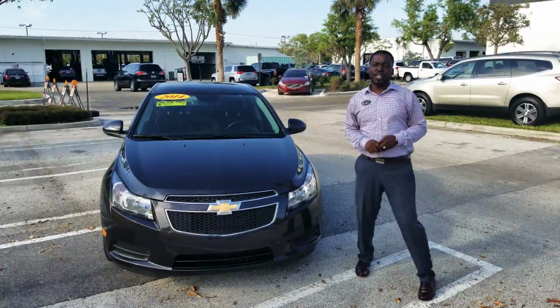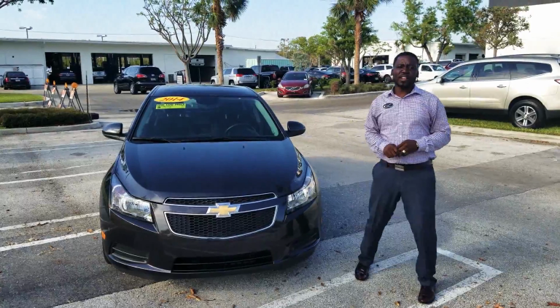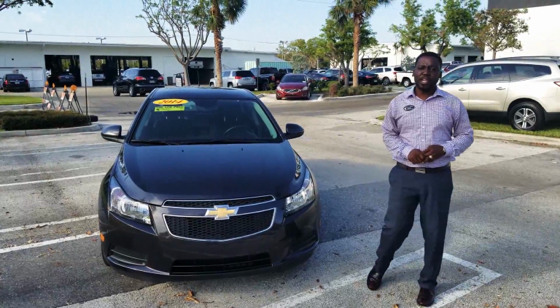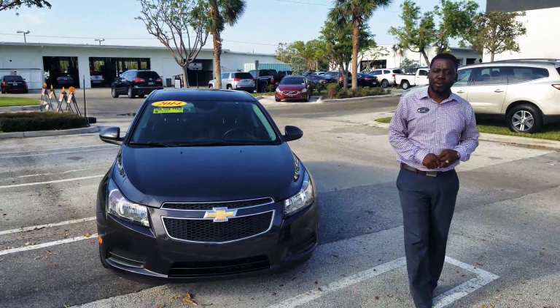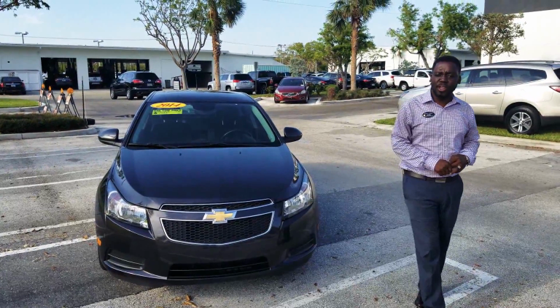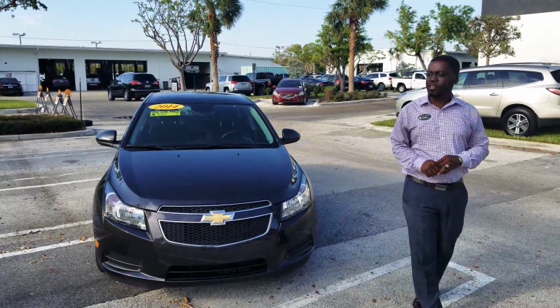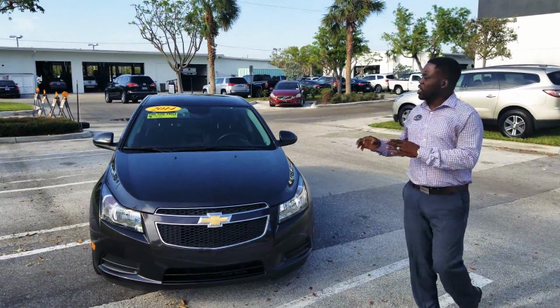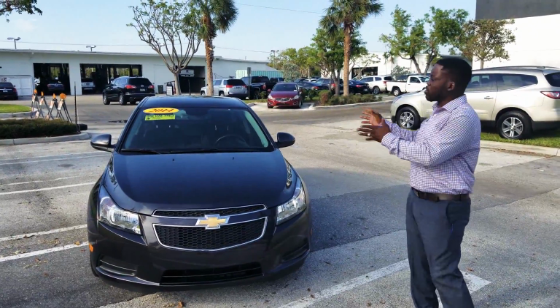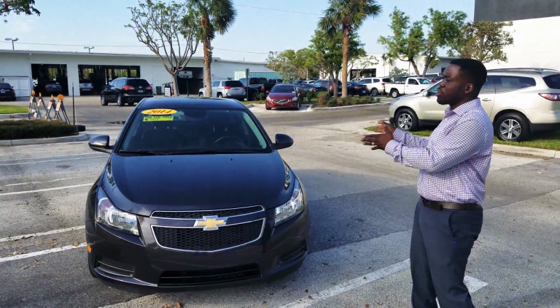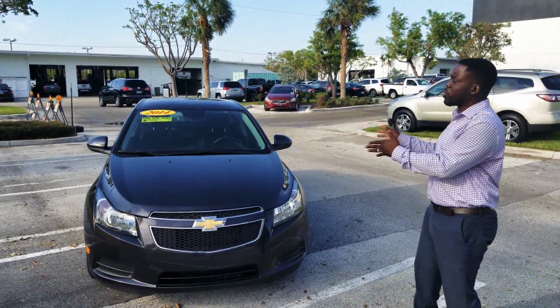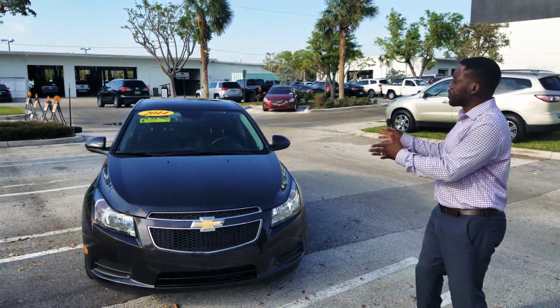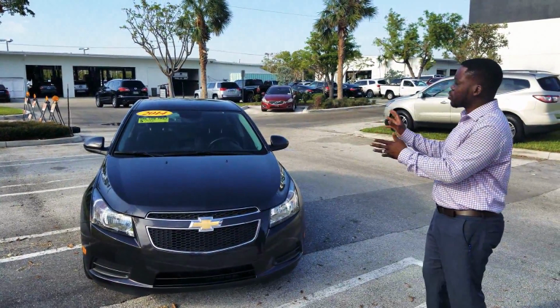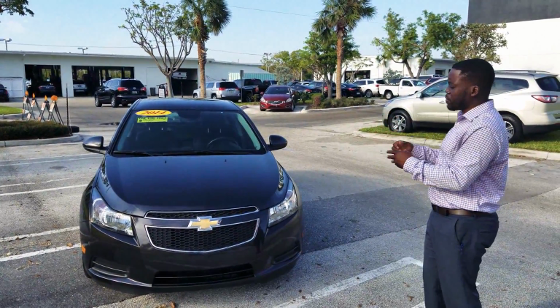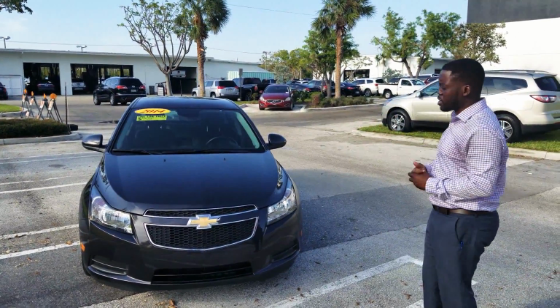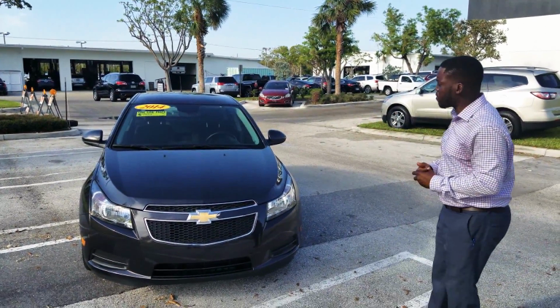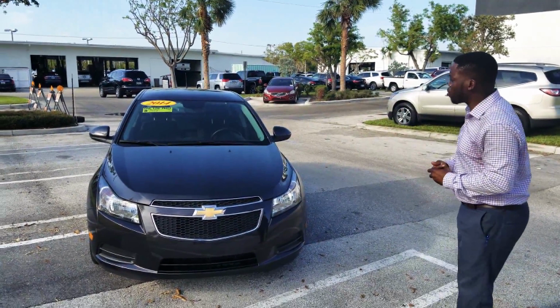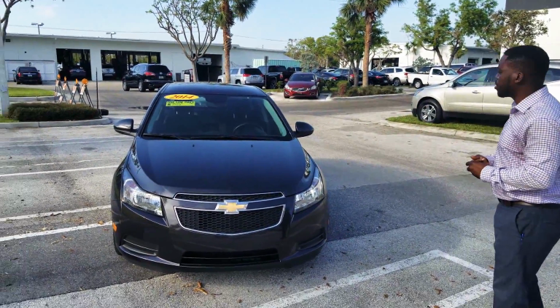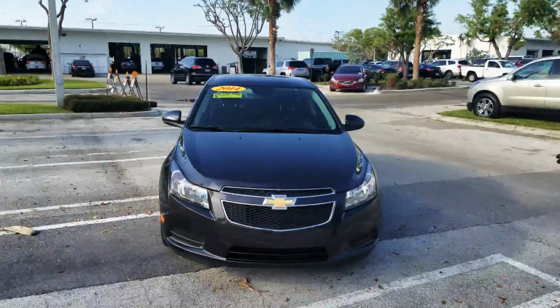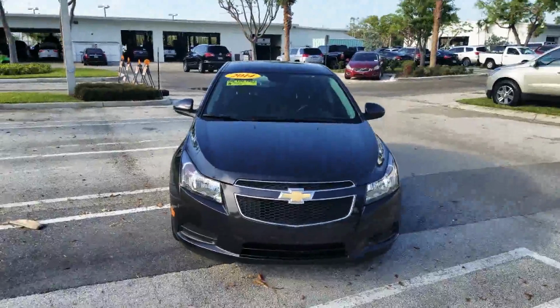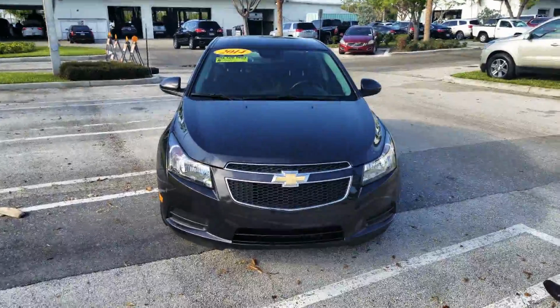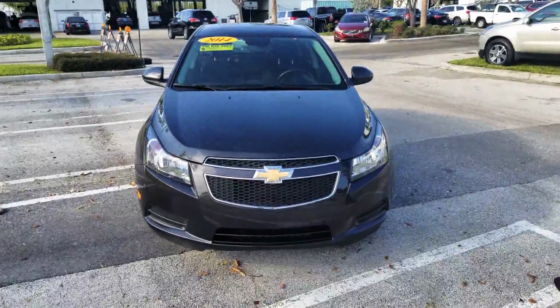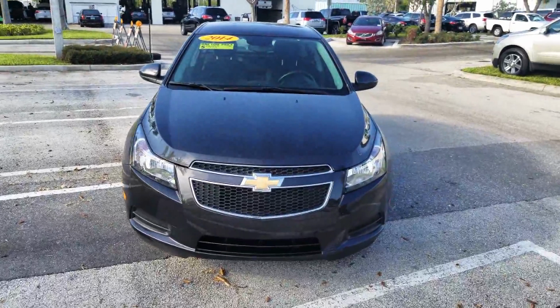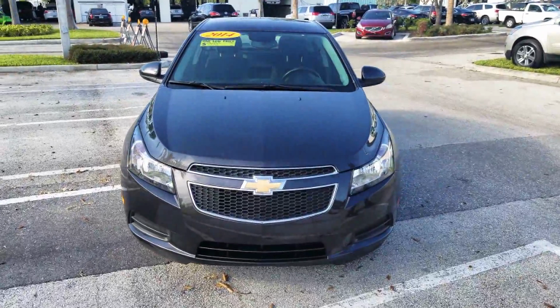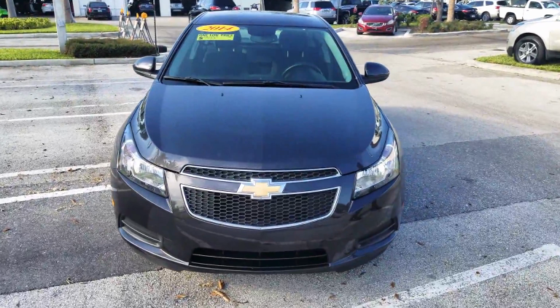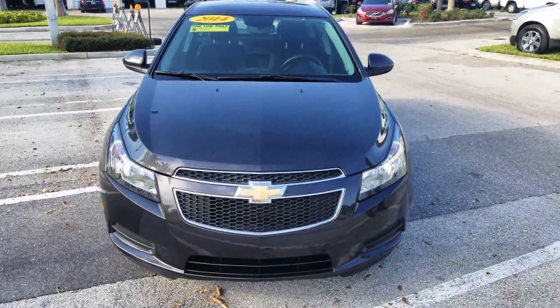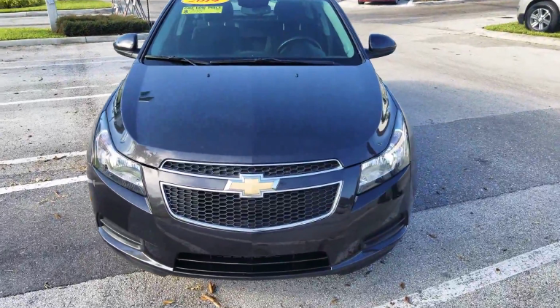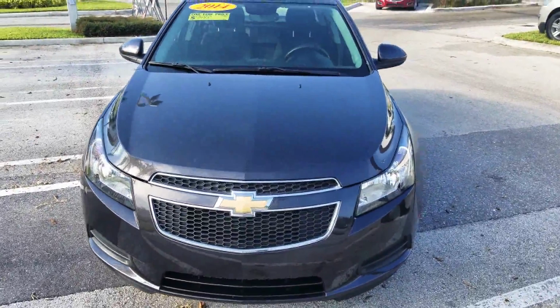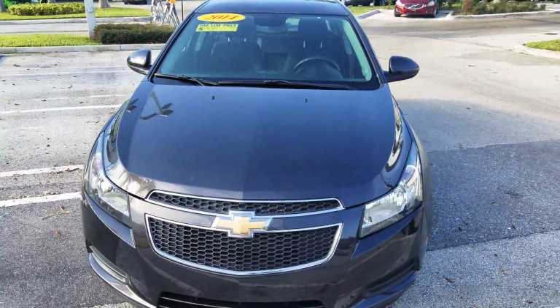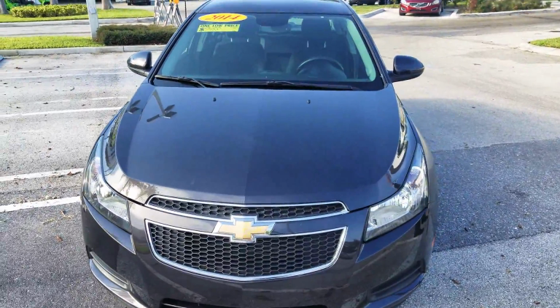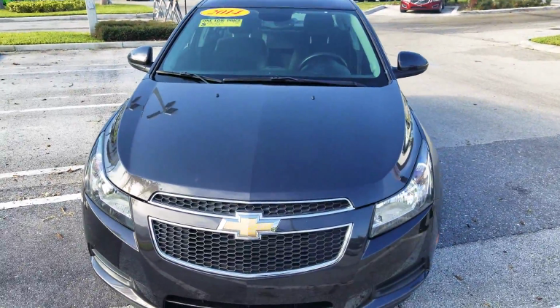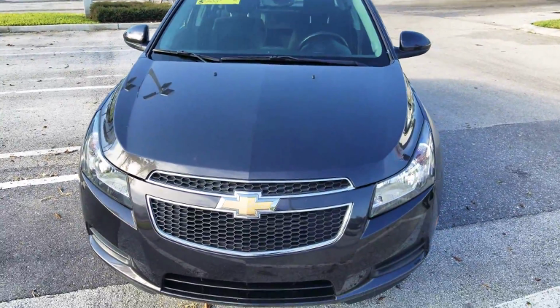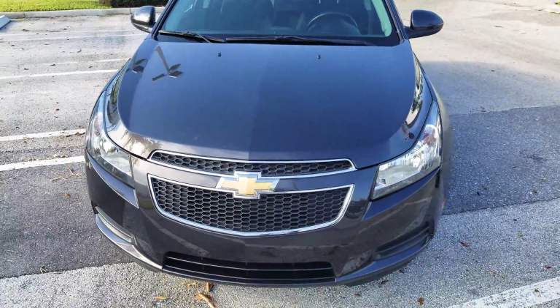Leon from Delray View GMC. They've got a car here — a question about the 2014 Chevy Cruze. I'm just going to go ahead and give you a quick little walk around about it. This is the Chevy Cruze 1LT.